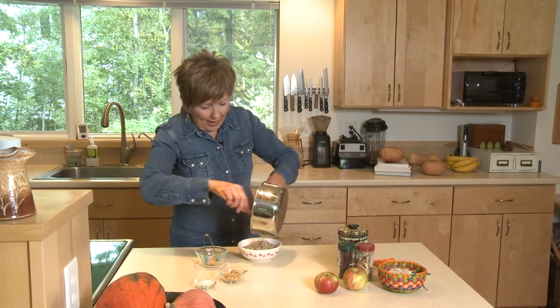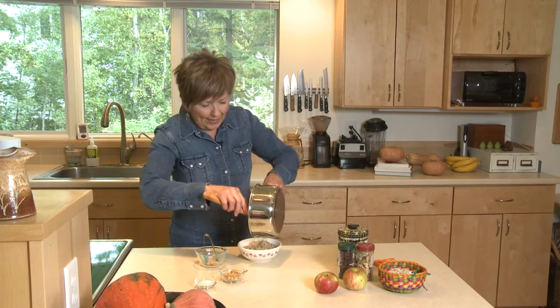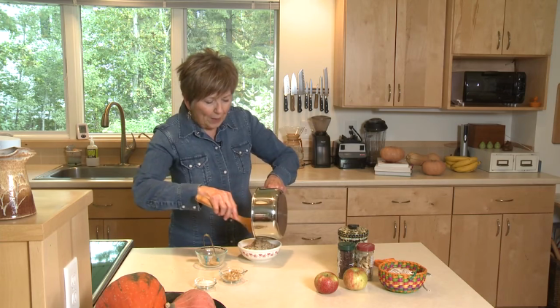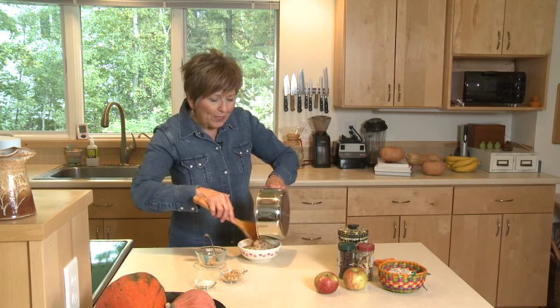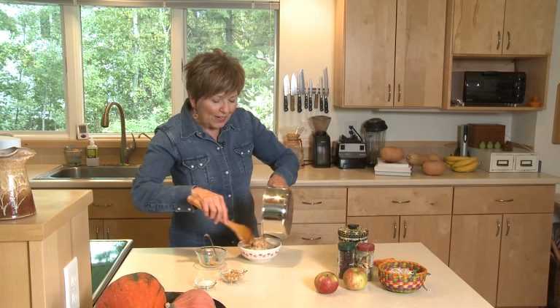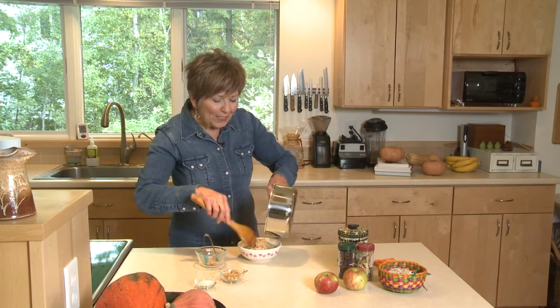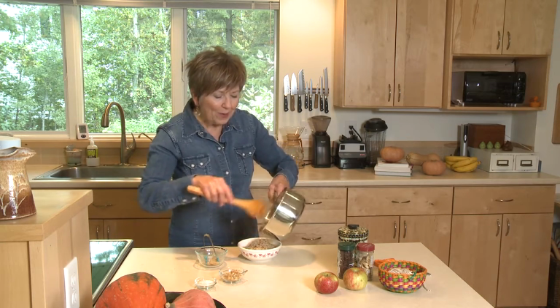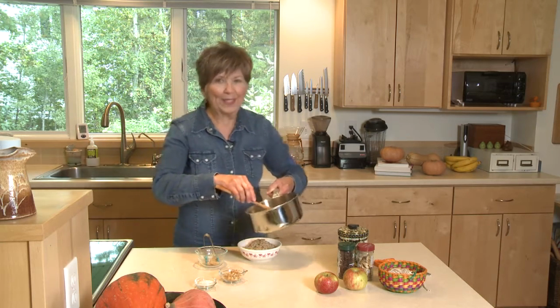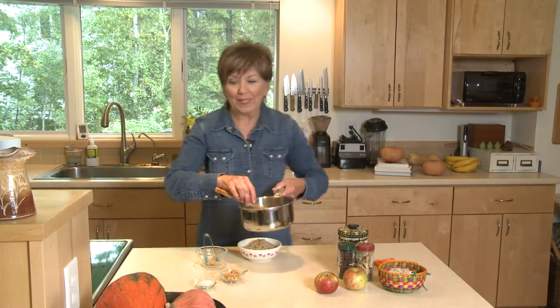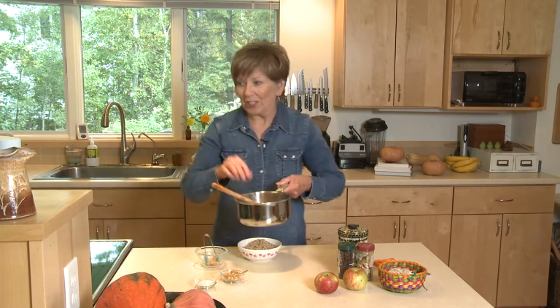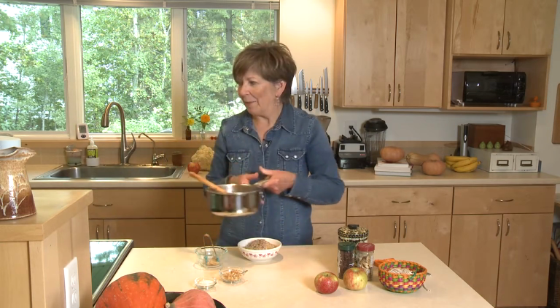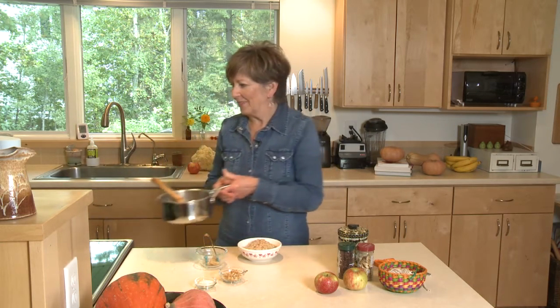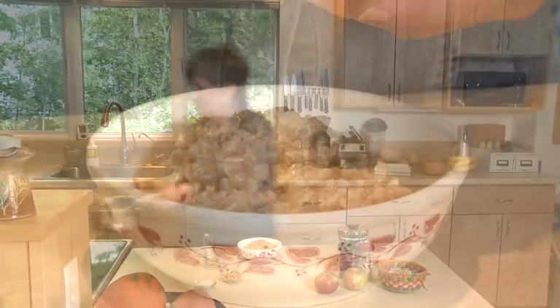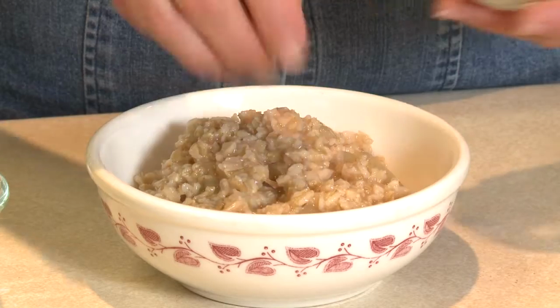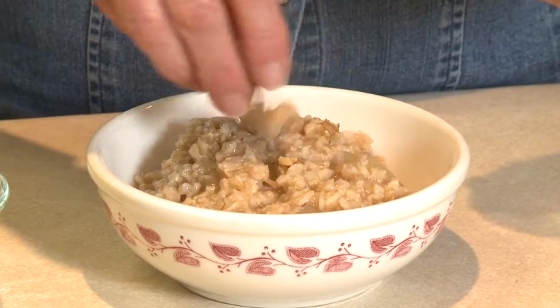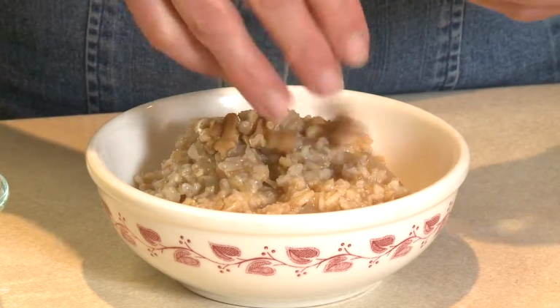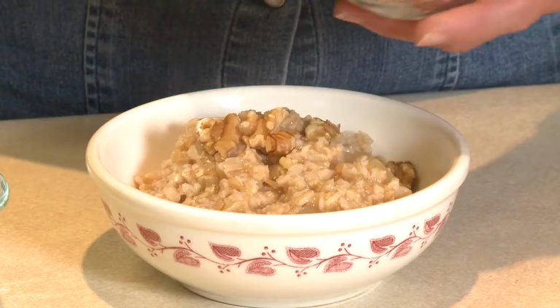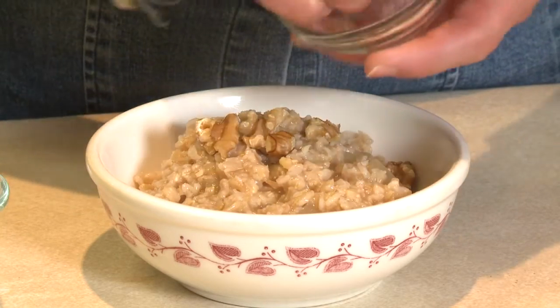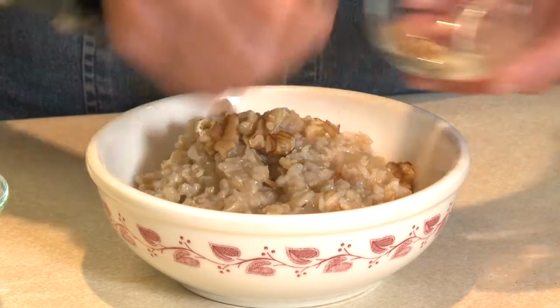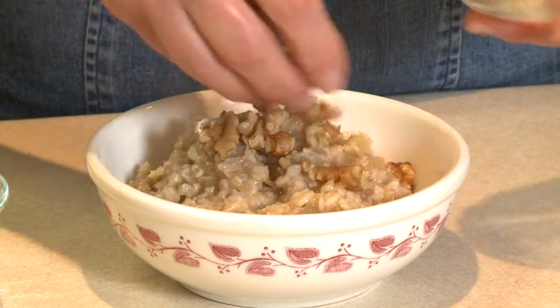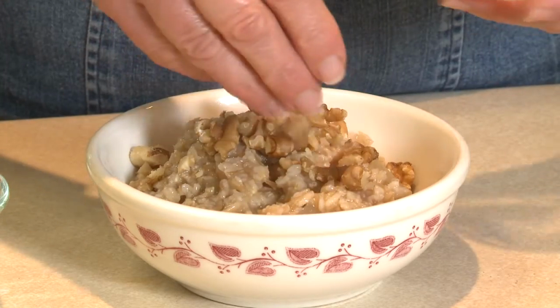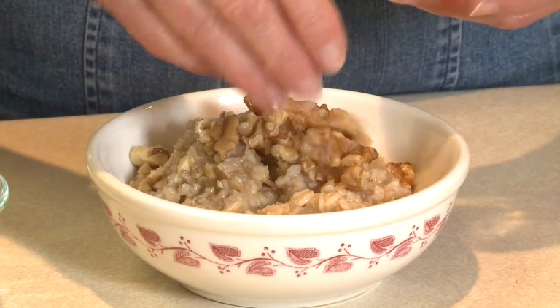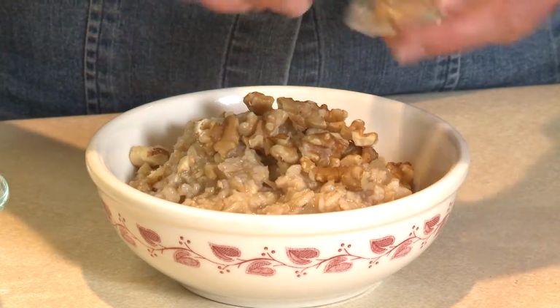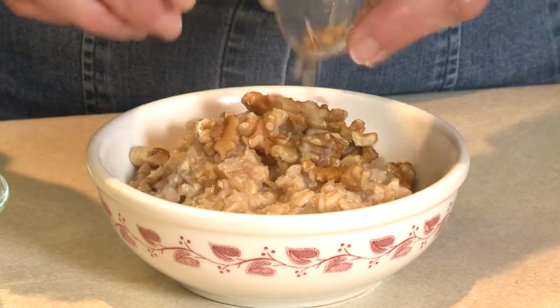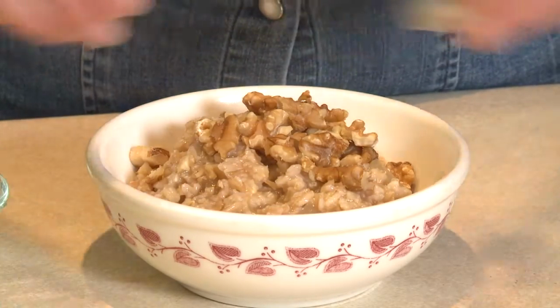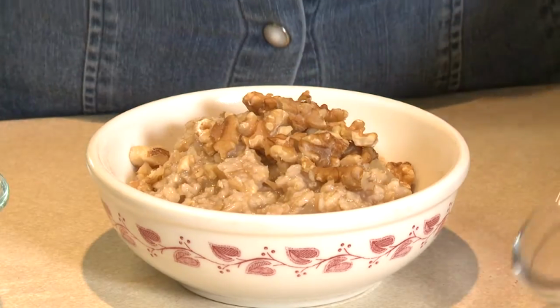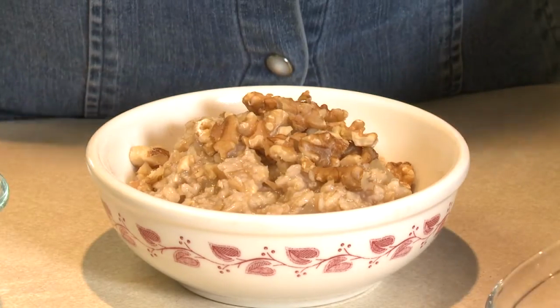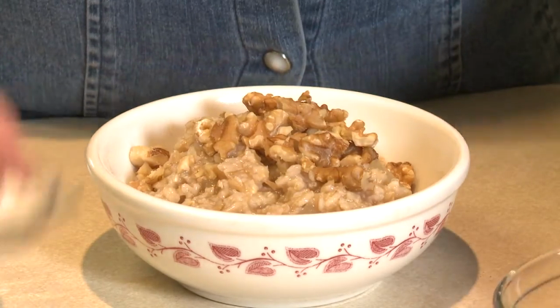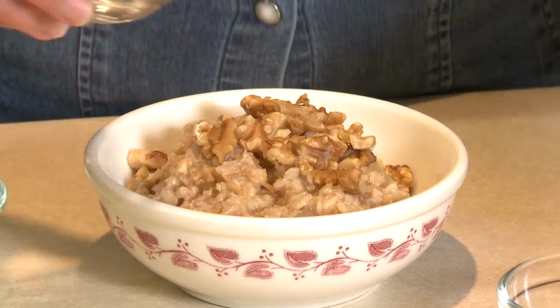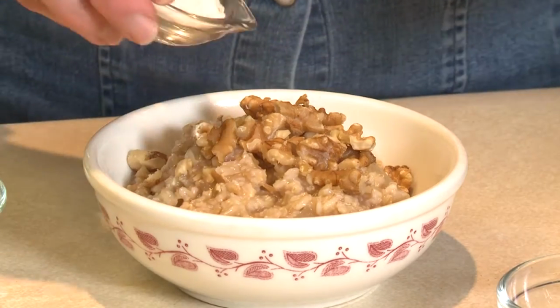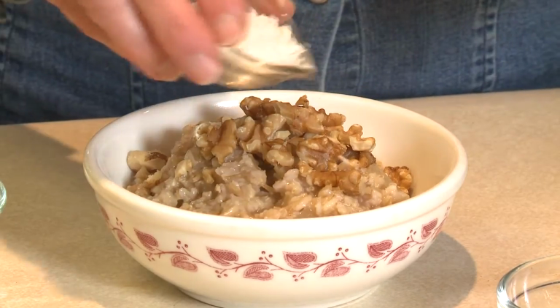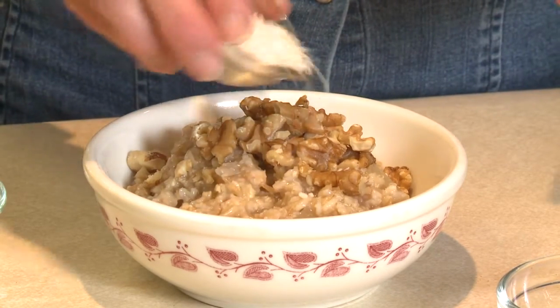I'll embellish it a little bit with some special toppings. I'm going to sprinkle some walnuts over the top — I've probably got a couple of tablespoons here — and a little bit of coconut.